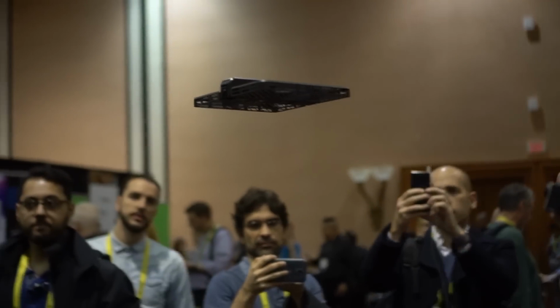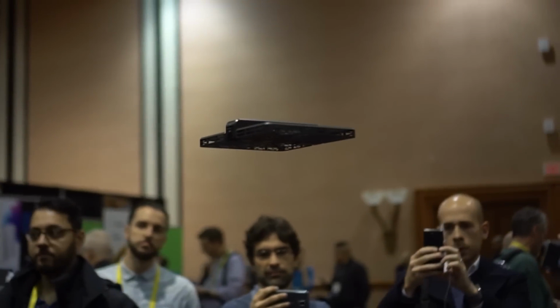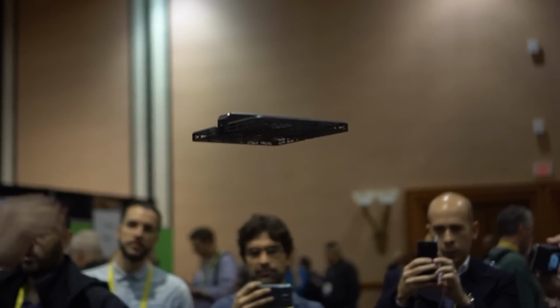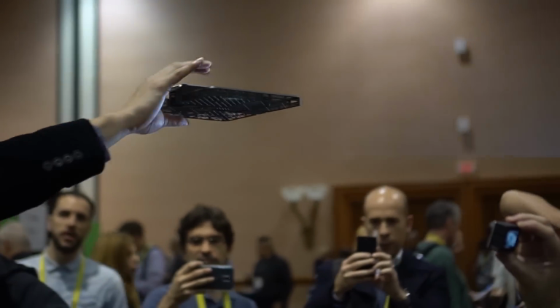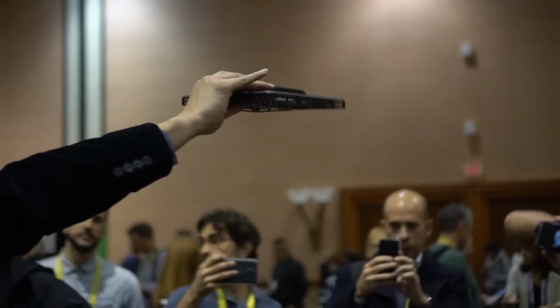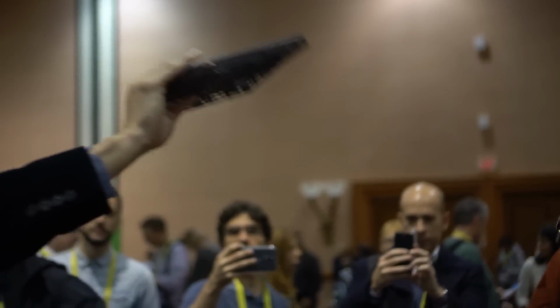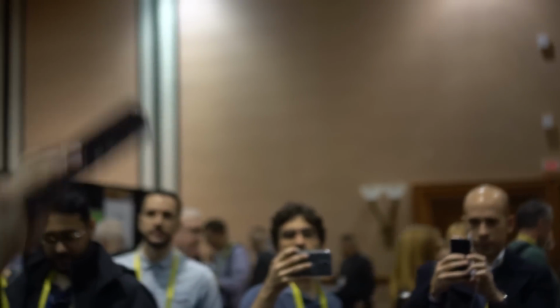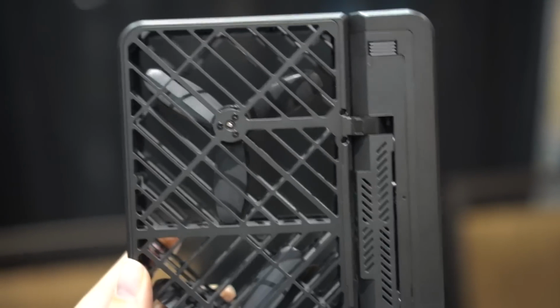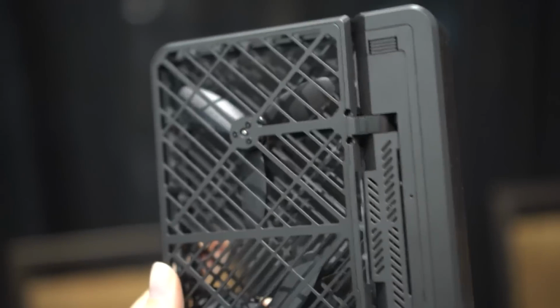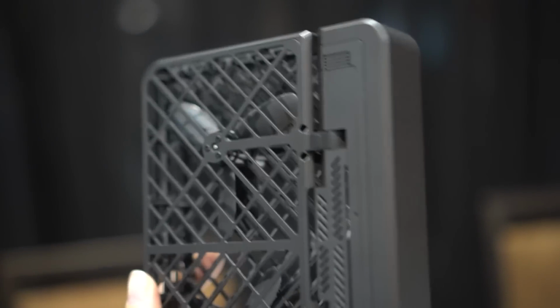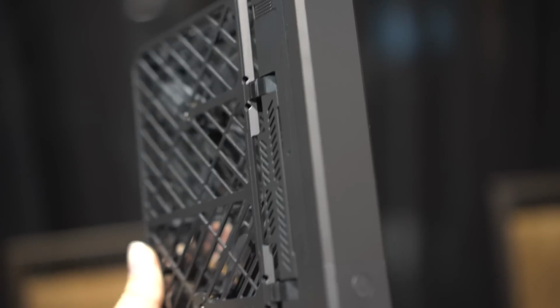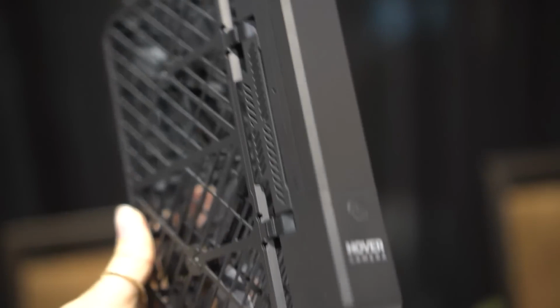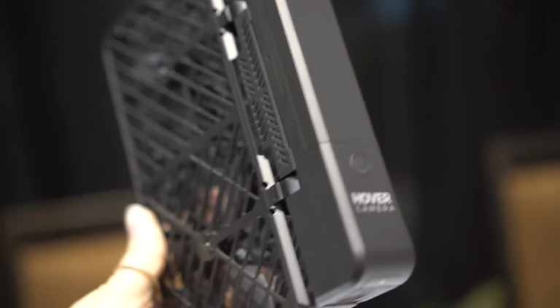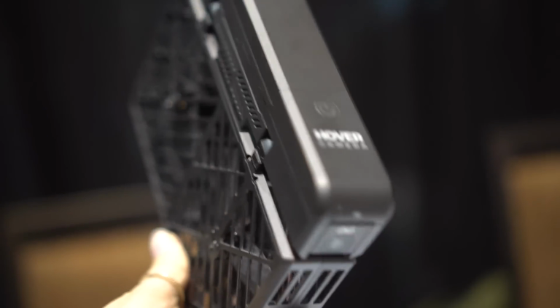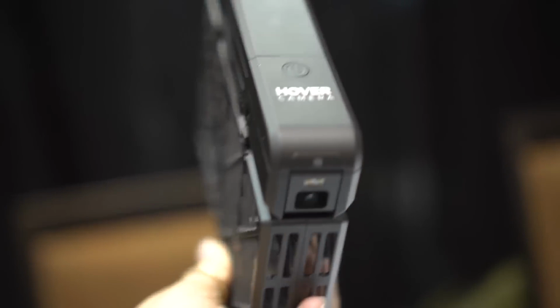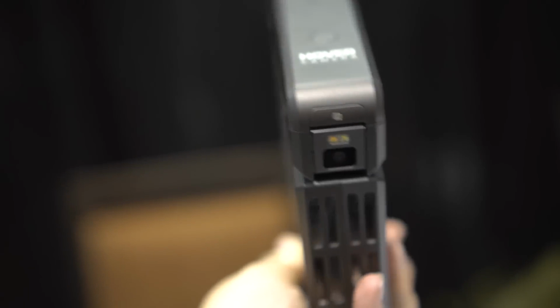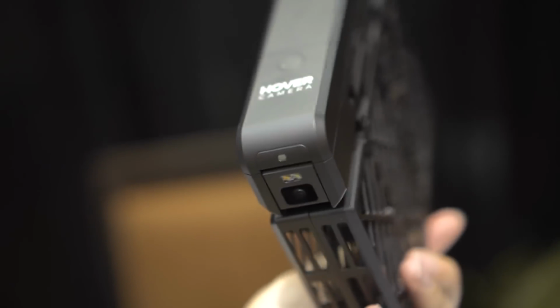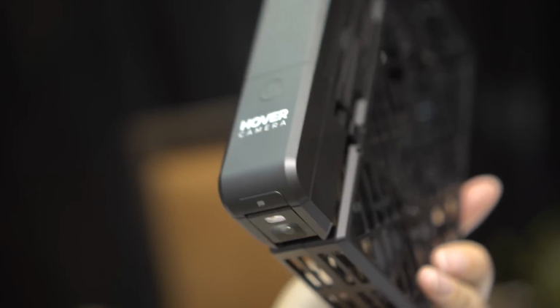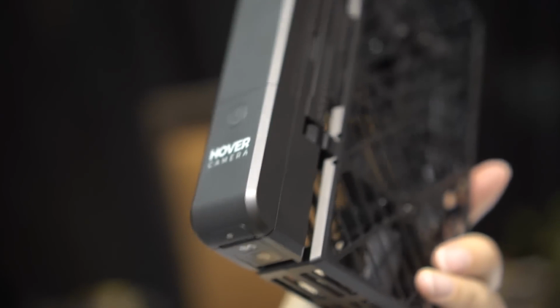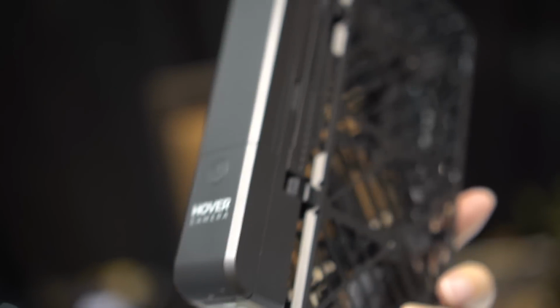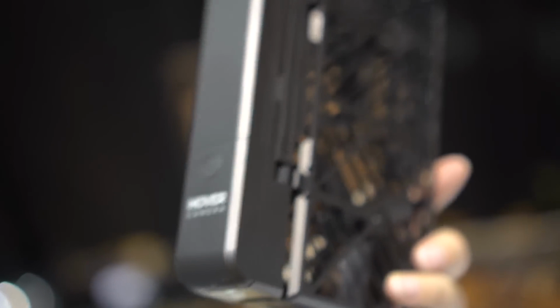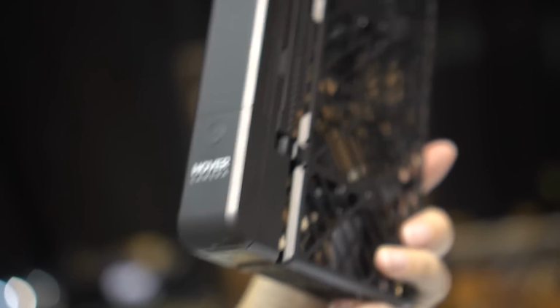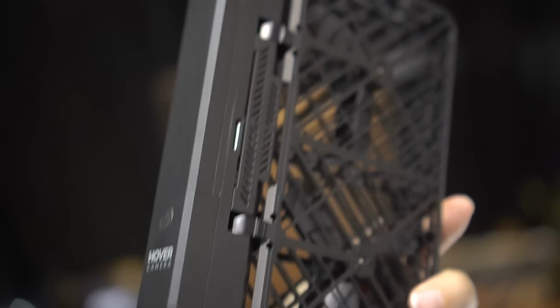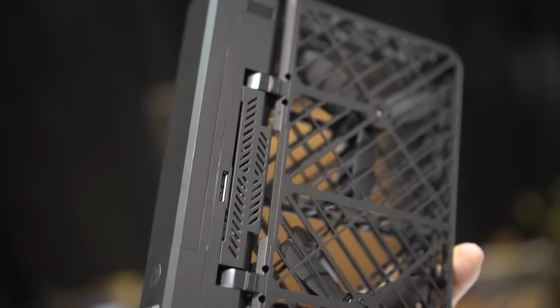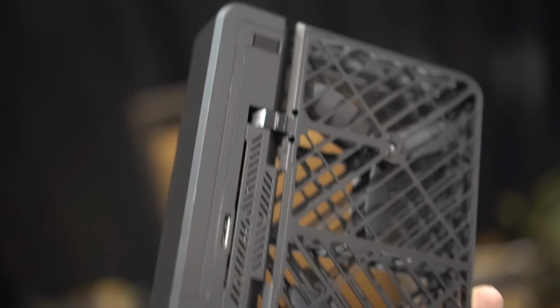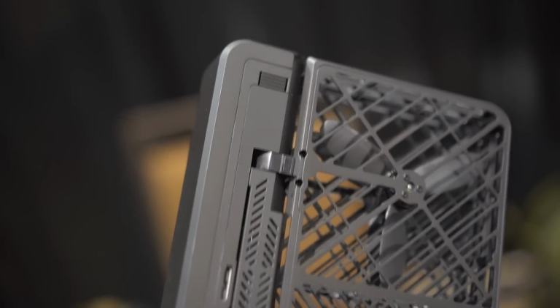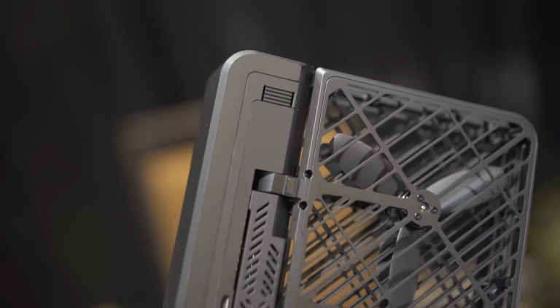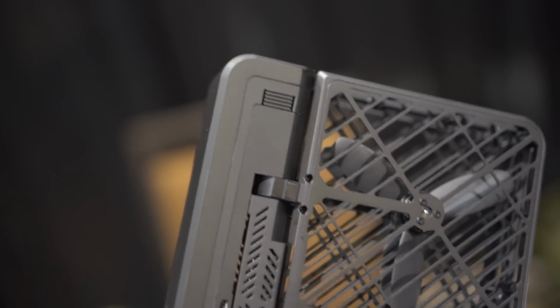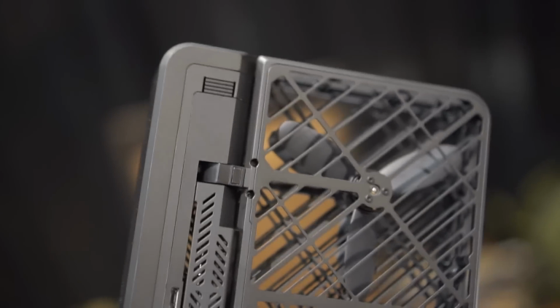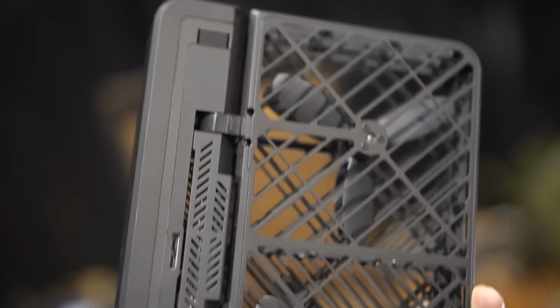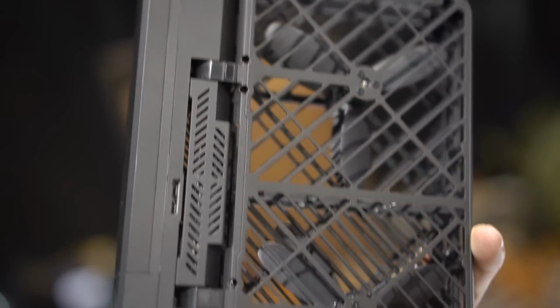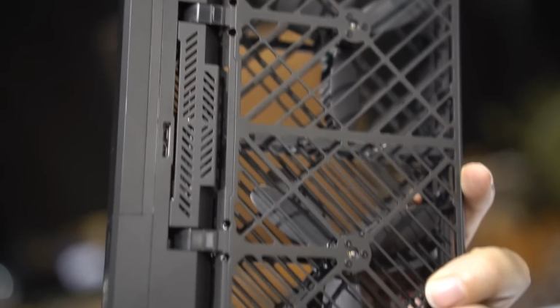This is going to run you $599, but it also comes with extra propellers, a case, a charger, and an extra battery. Very innovative — I love to see this kind of personalized camera coming to market. This is Nicole Scott for Mobile Geeks.